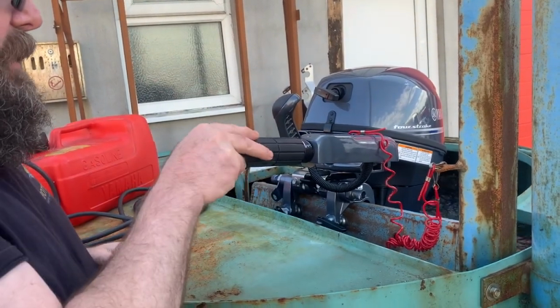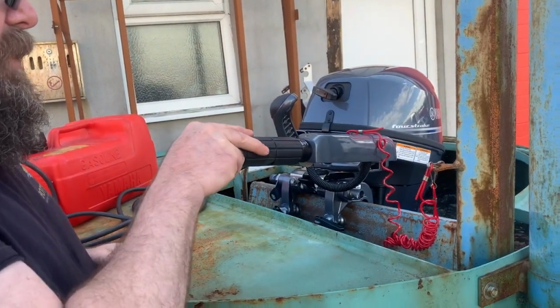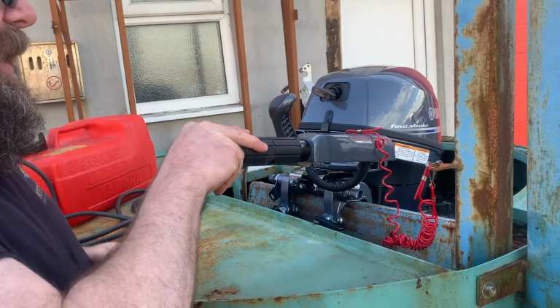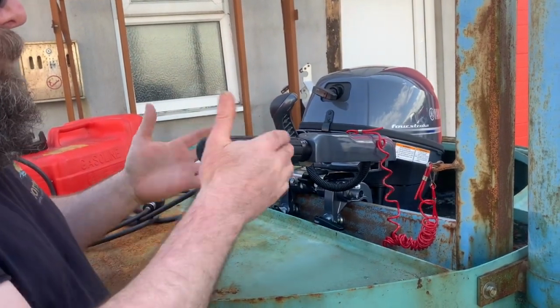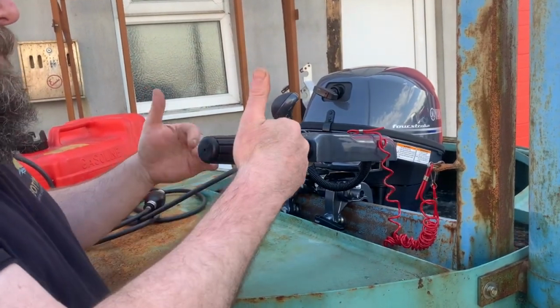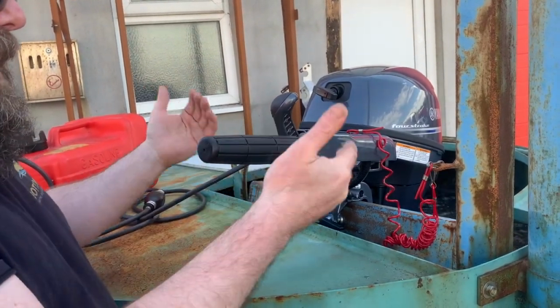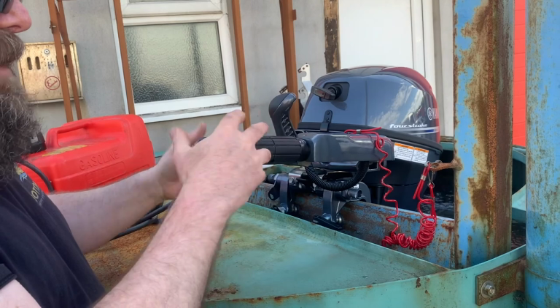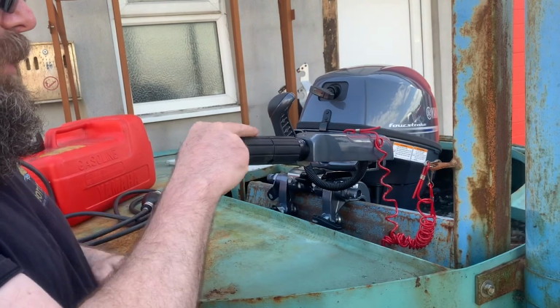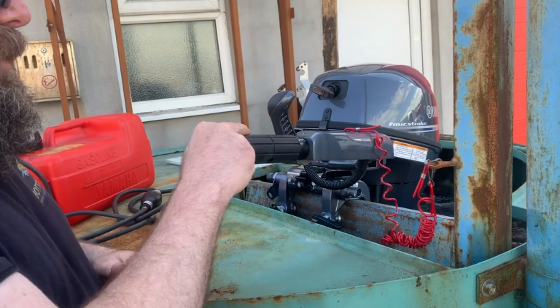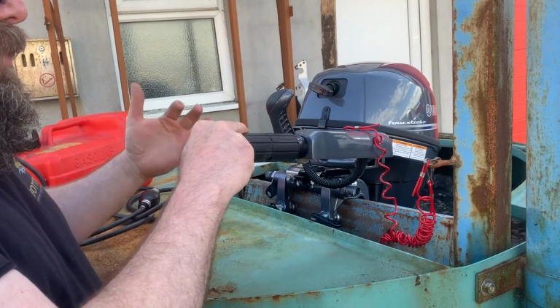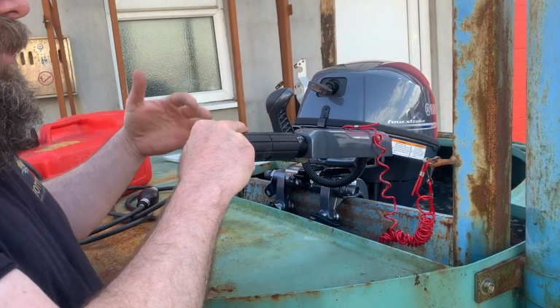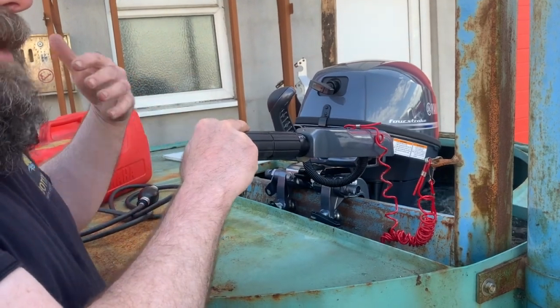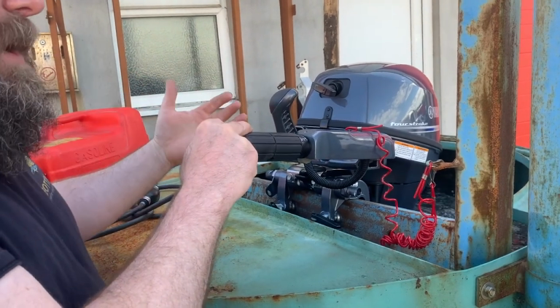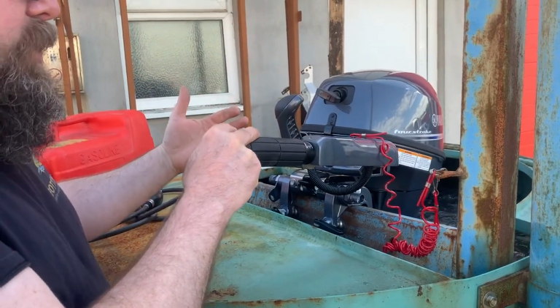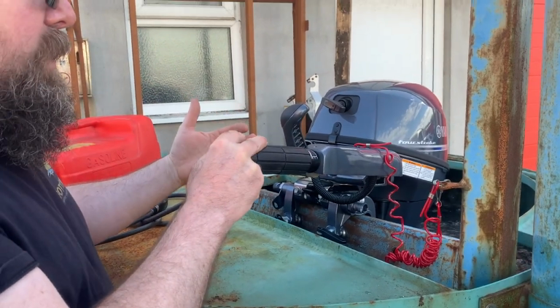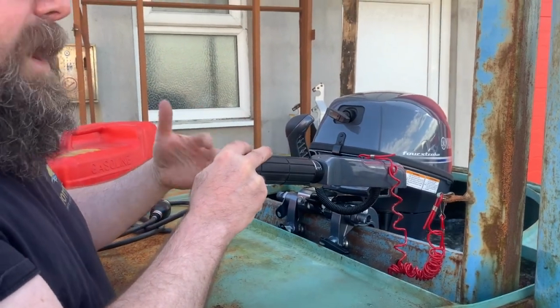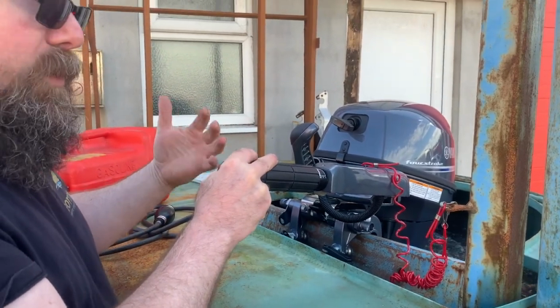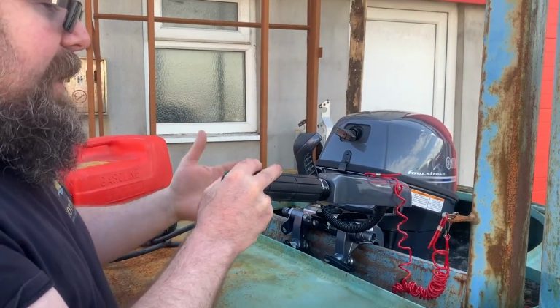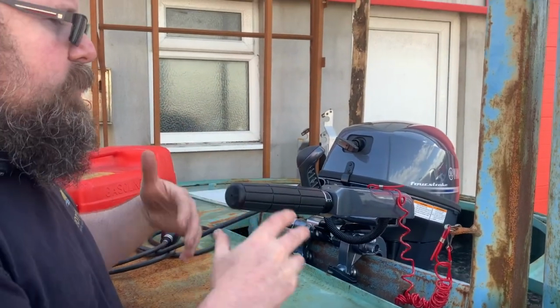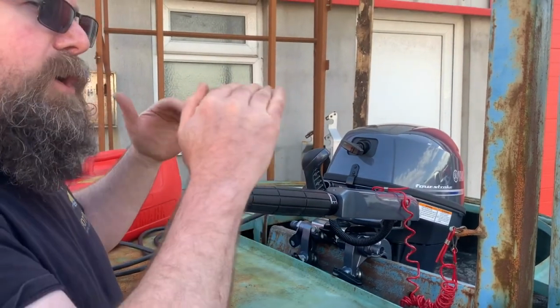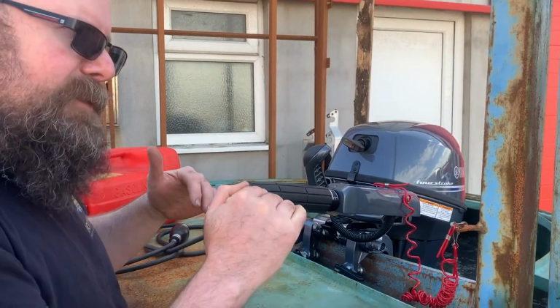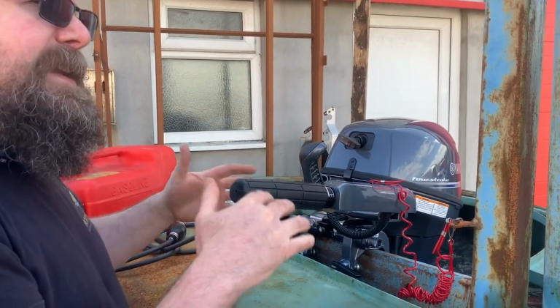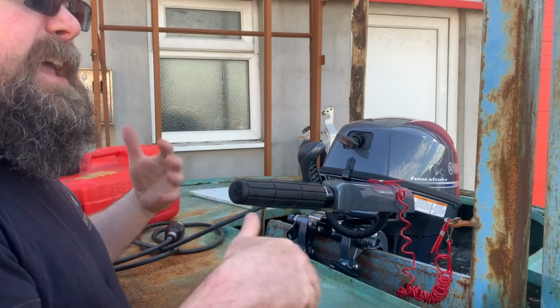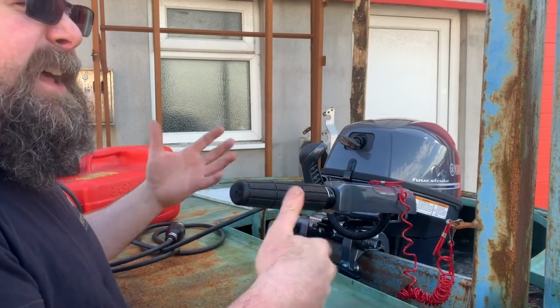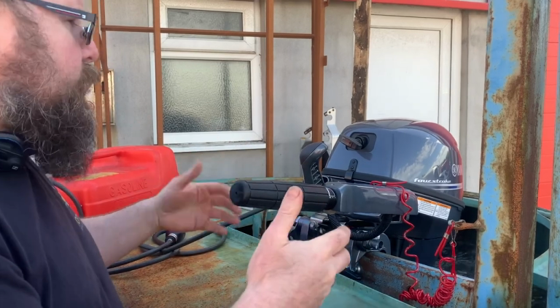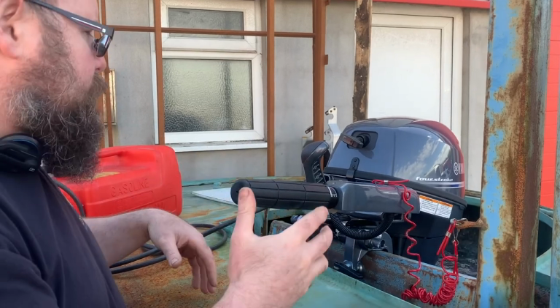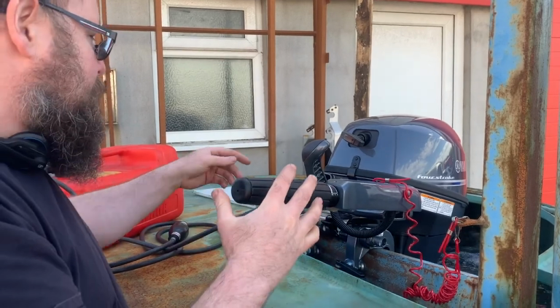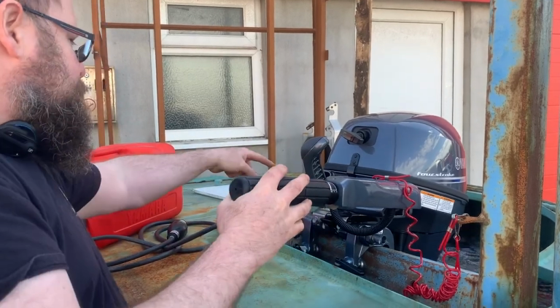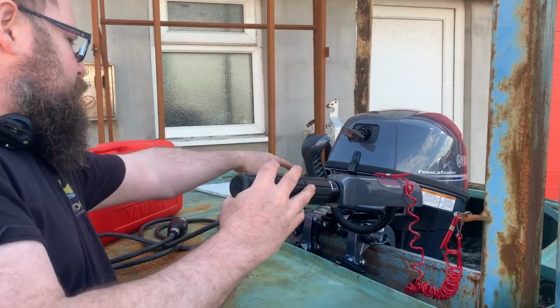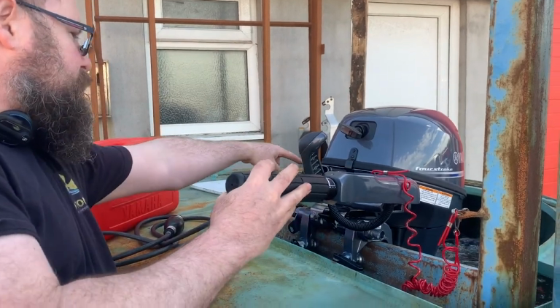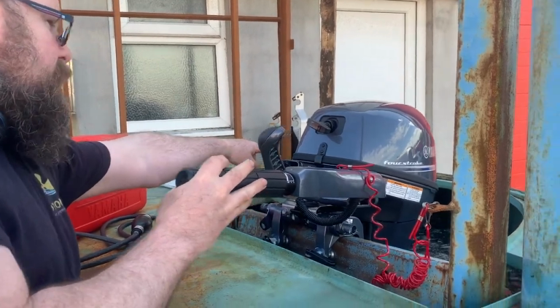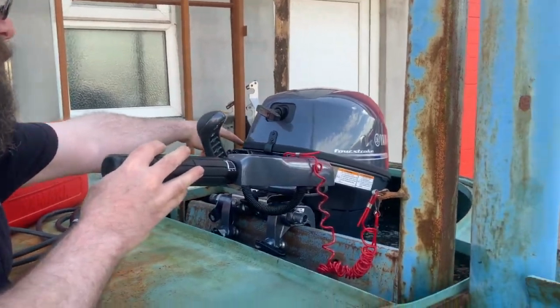If you take it up to higher revs, after a minute or two while you're running in, just drop the revs back down again to let it all cool down.